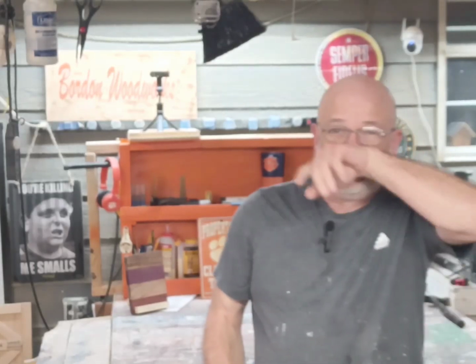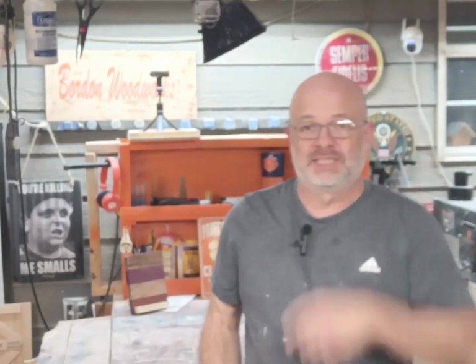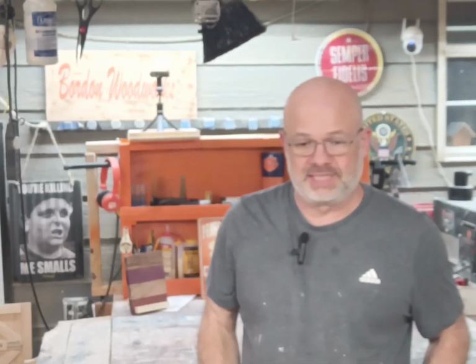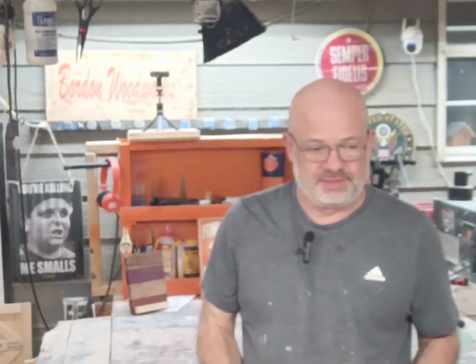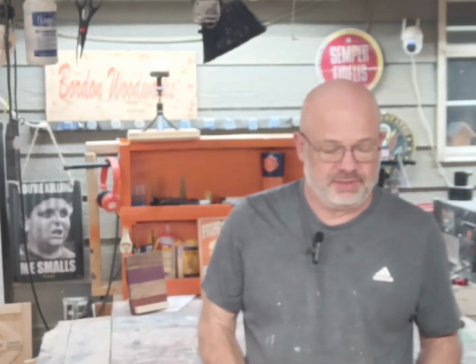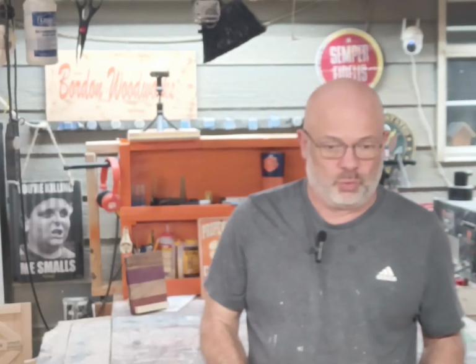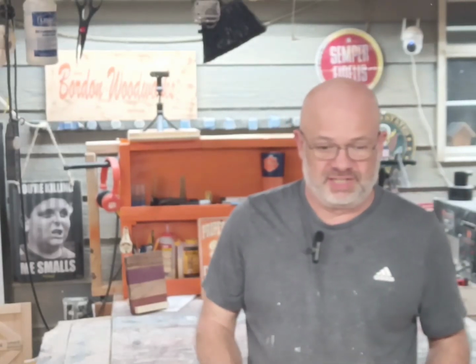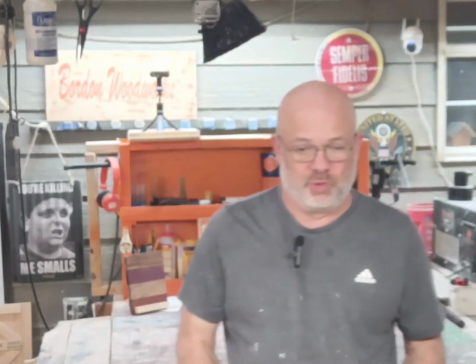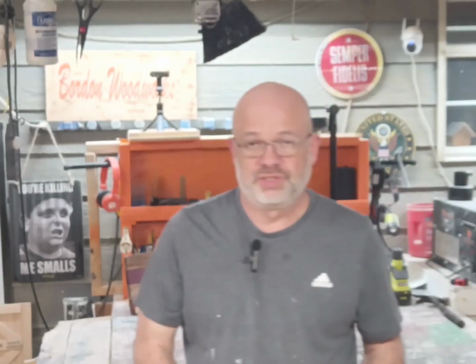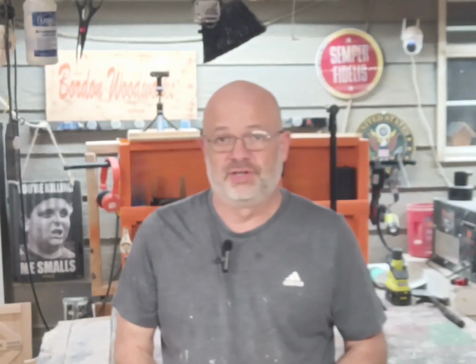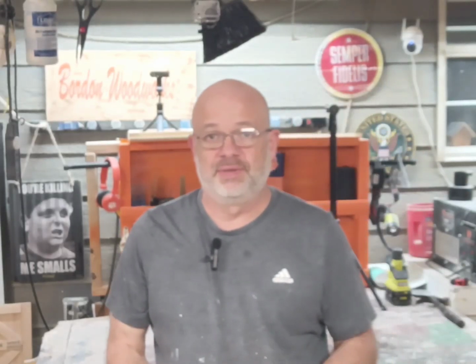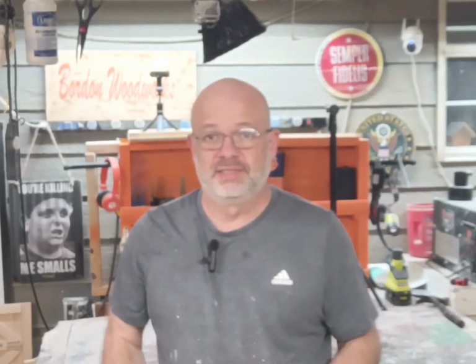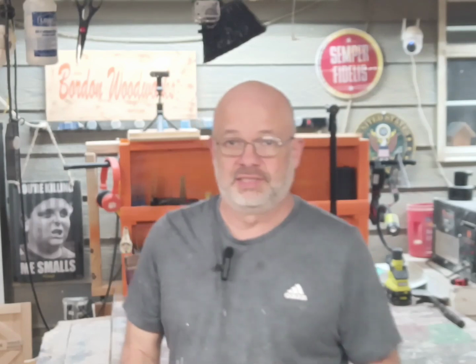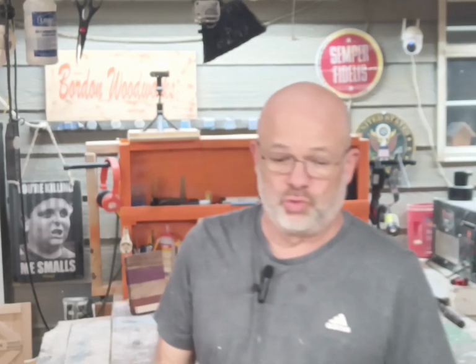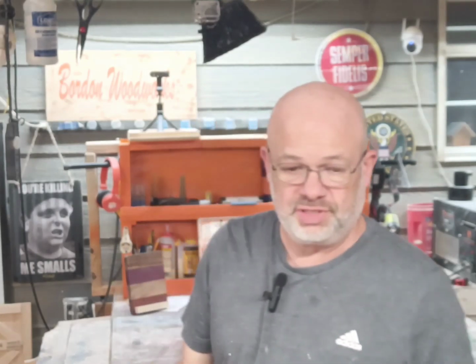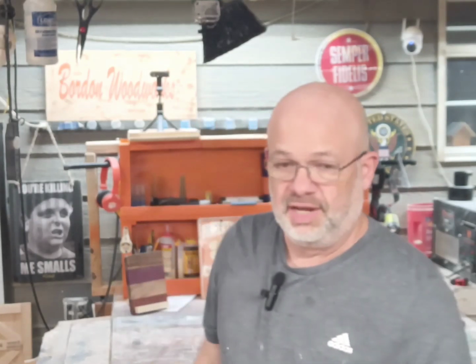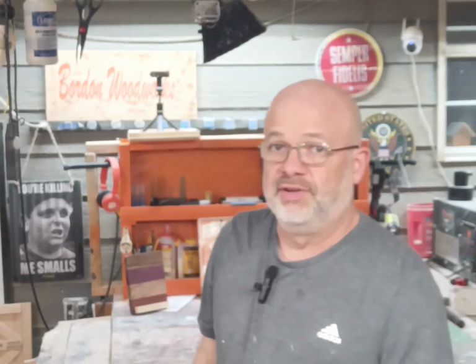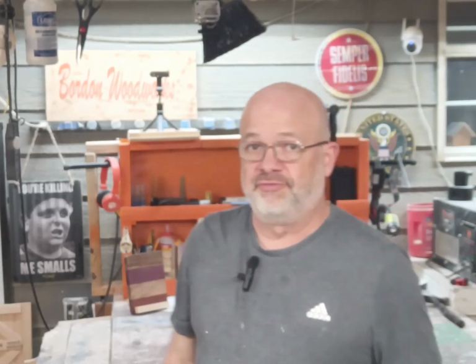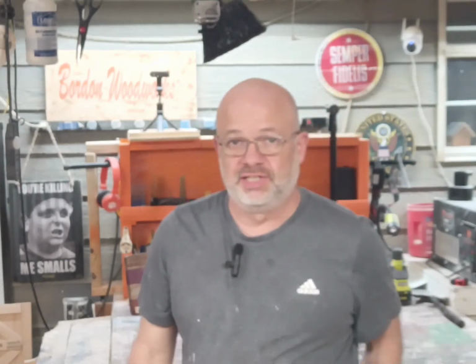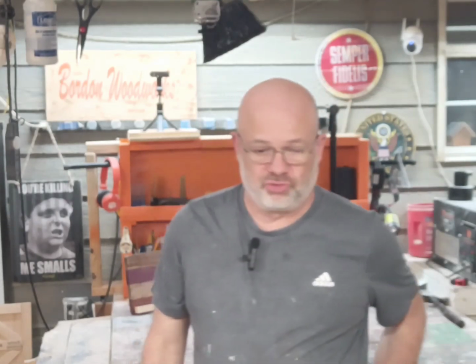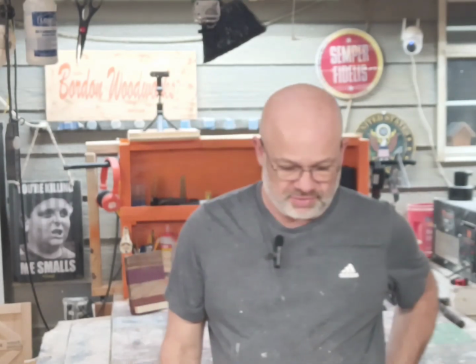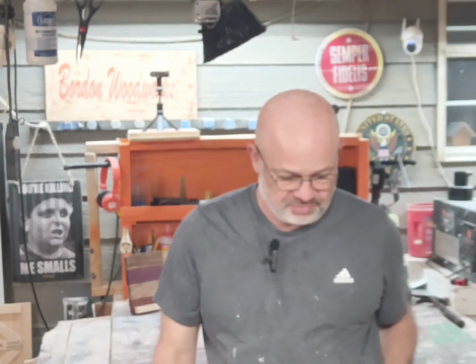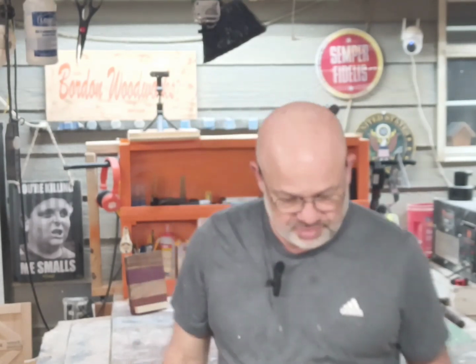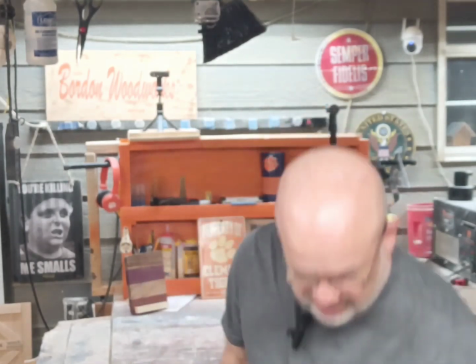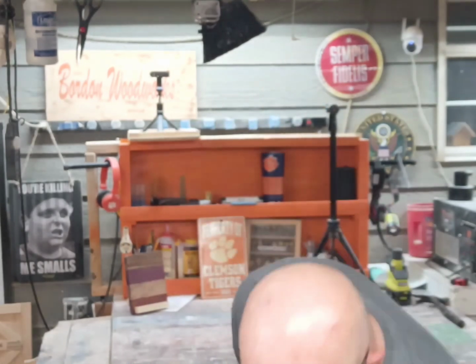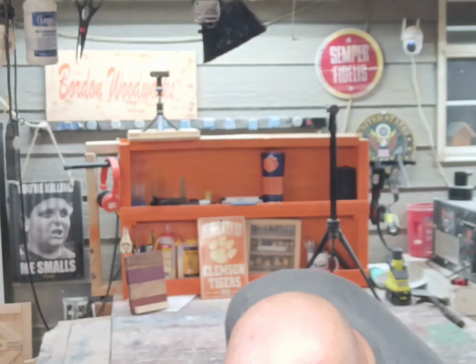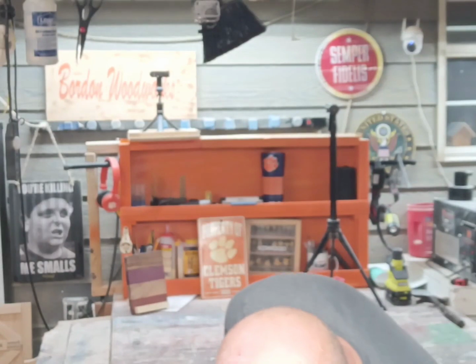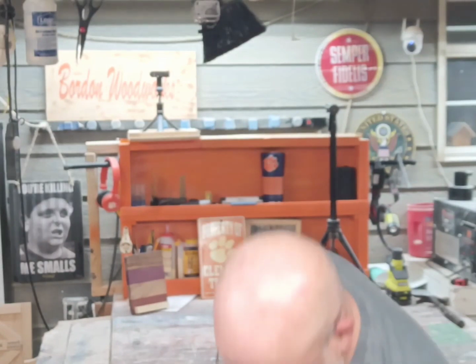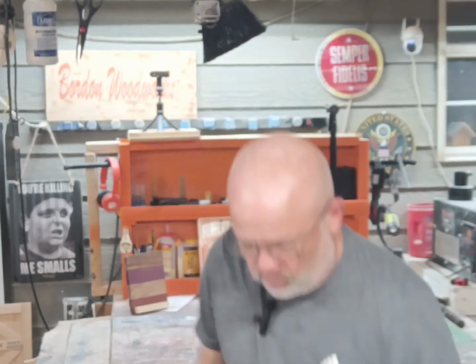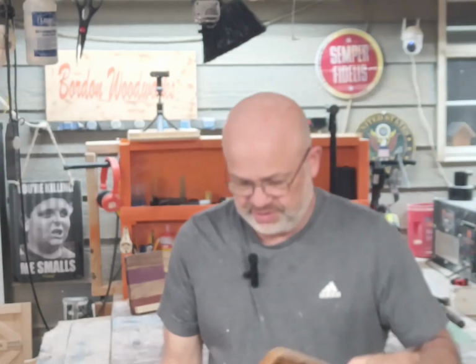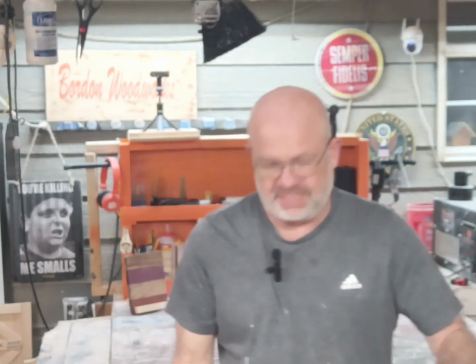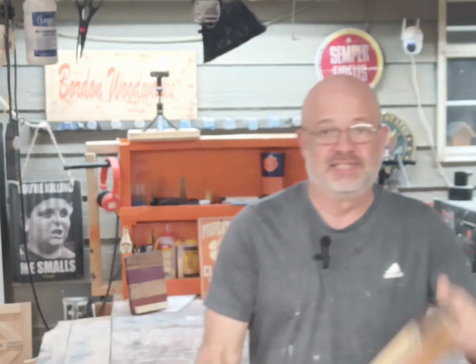I had a customer ask me to refinish some doors for her cabinets and some drawers. I've finished the drawers and already given them to her, but I've got 14 doors of various sizes.